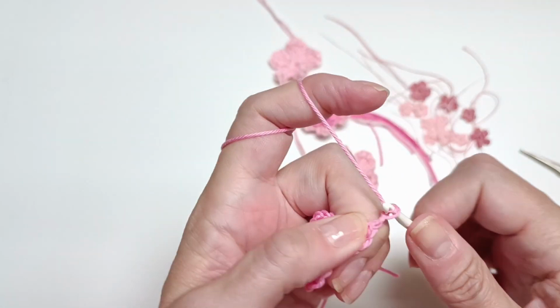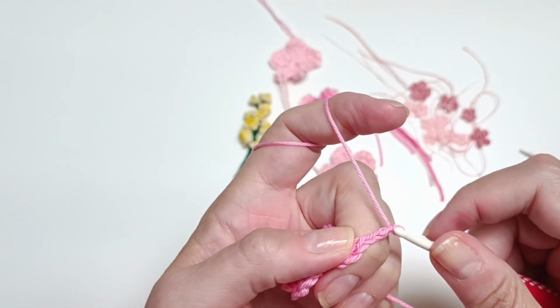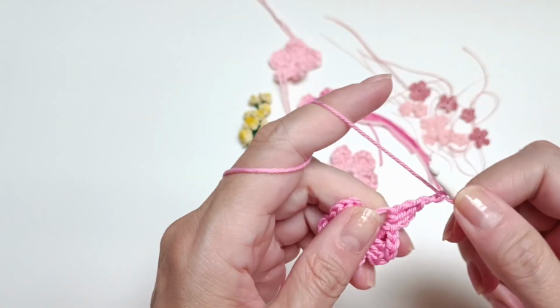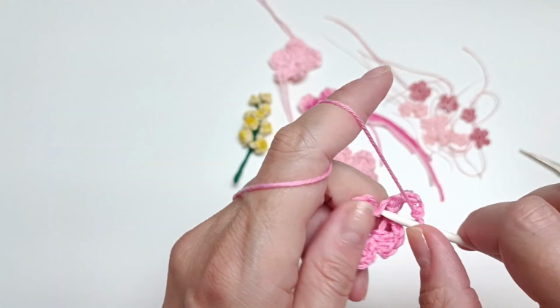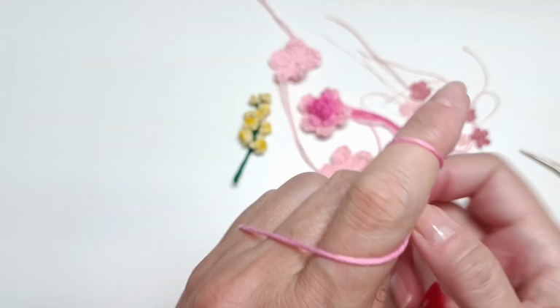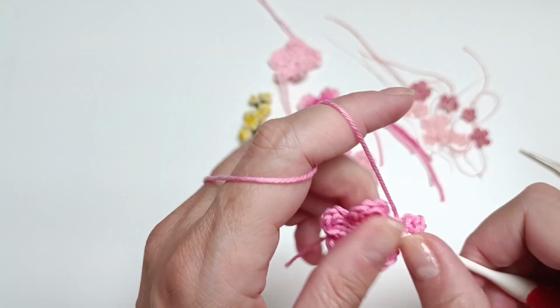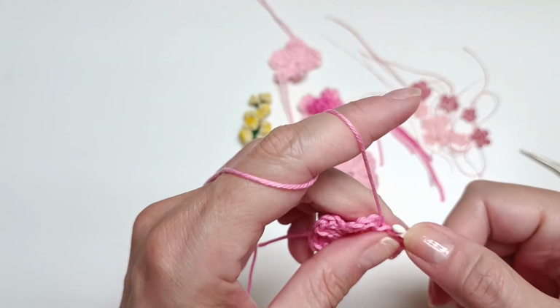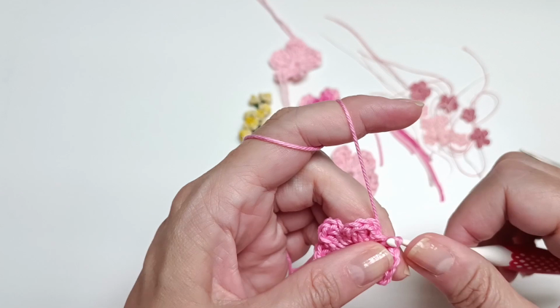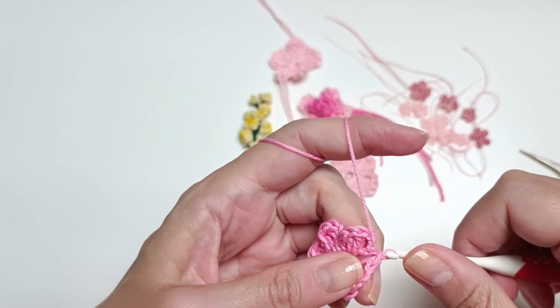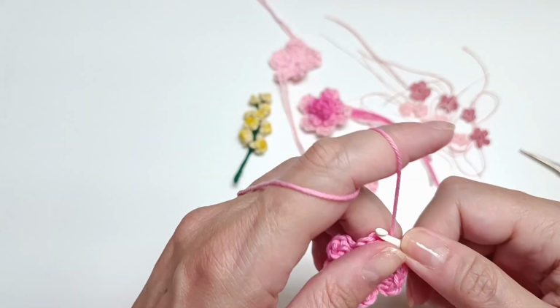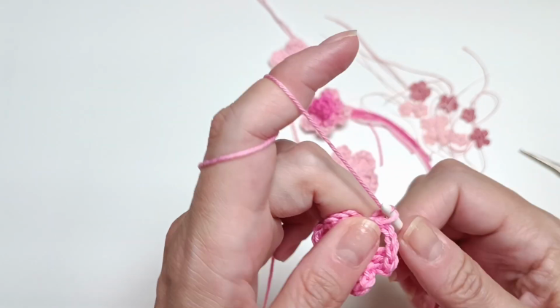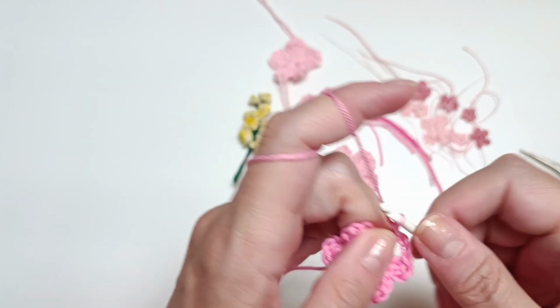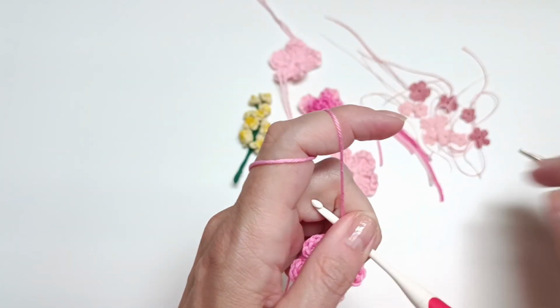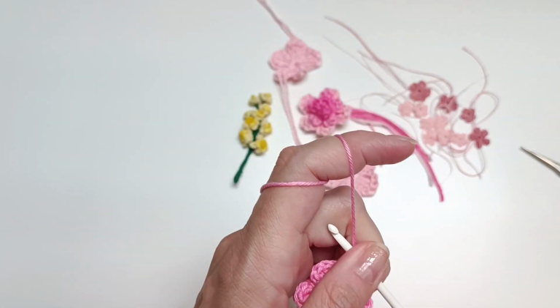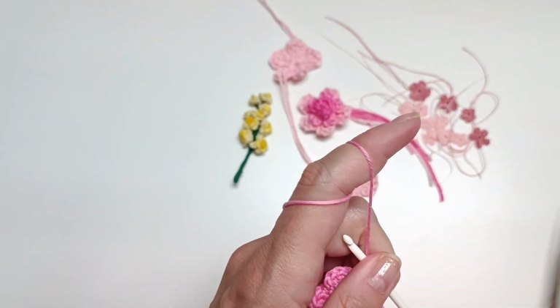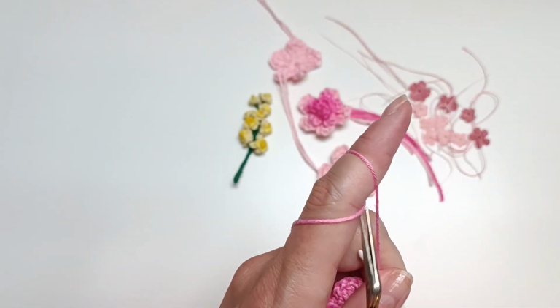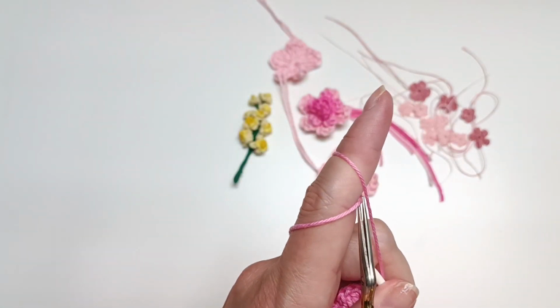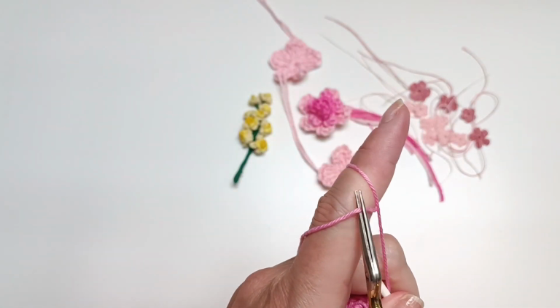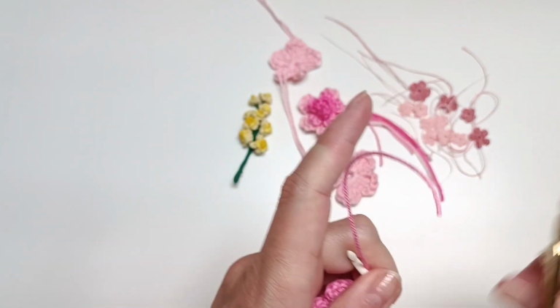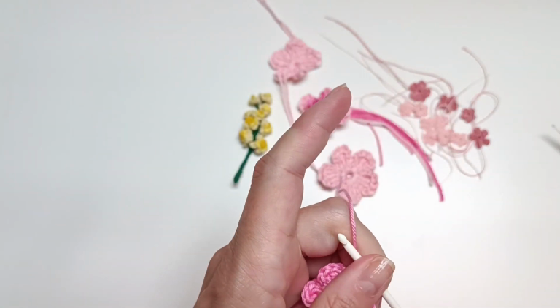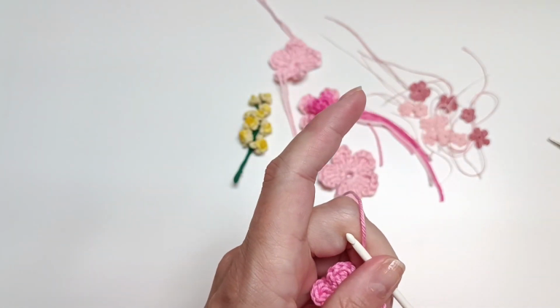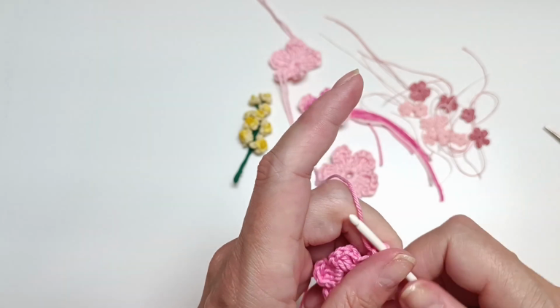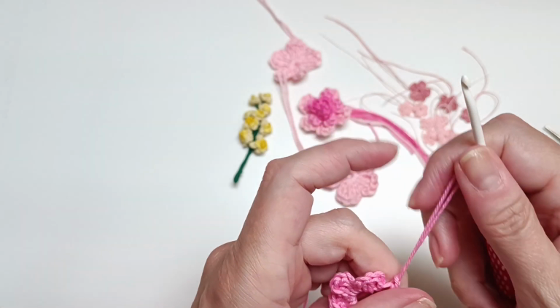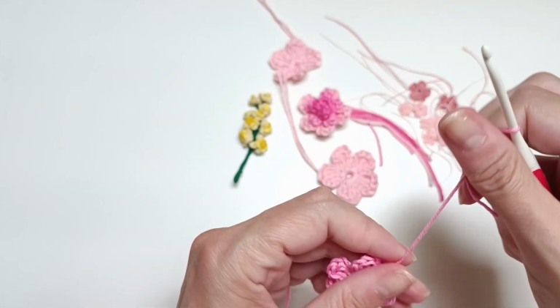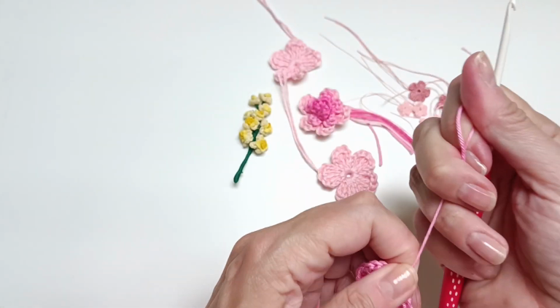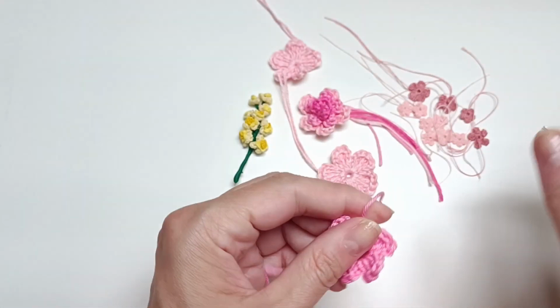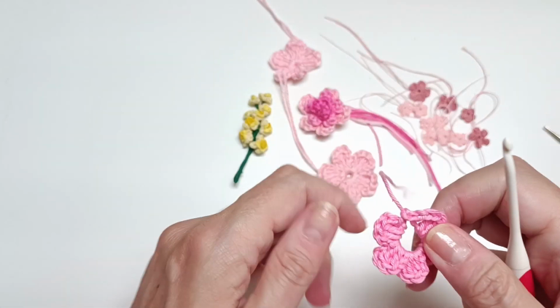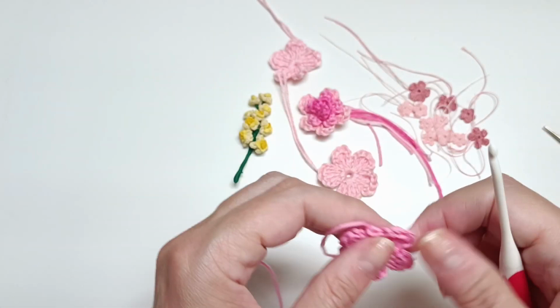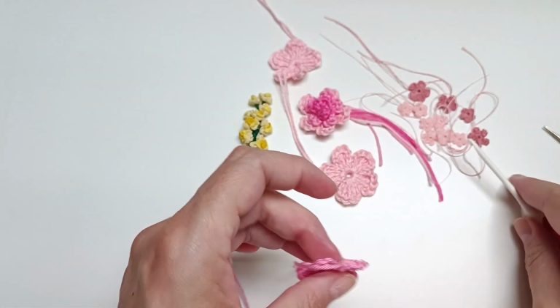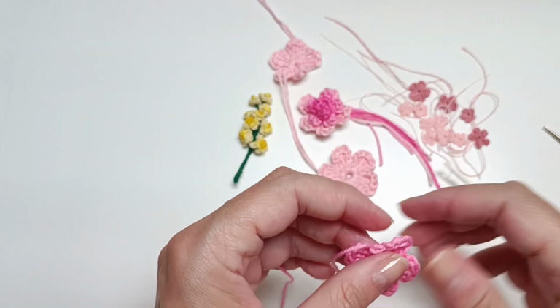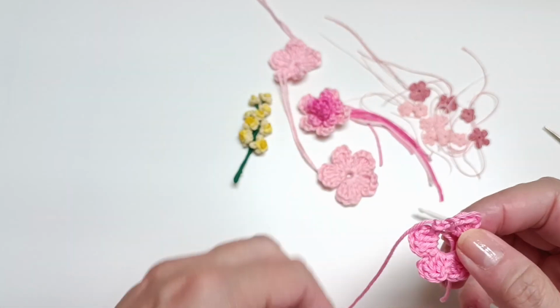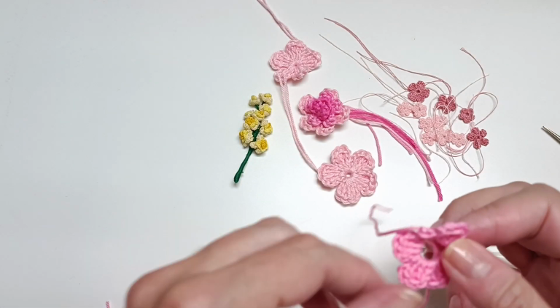Now I'm at the last fifth petal — a slip stitch and a chain one just to finish it up. That's the second flower done.